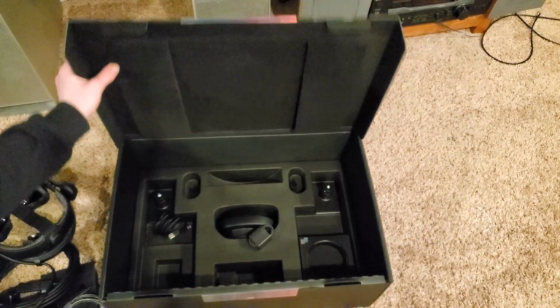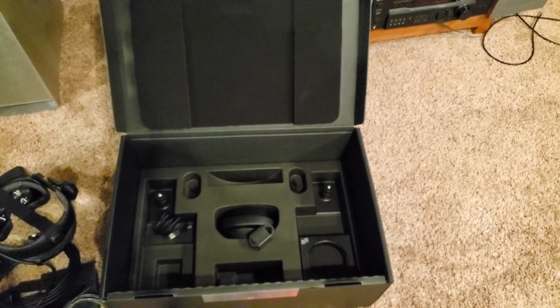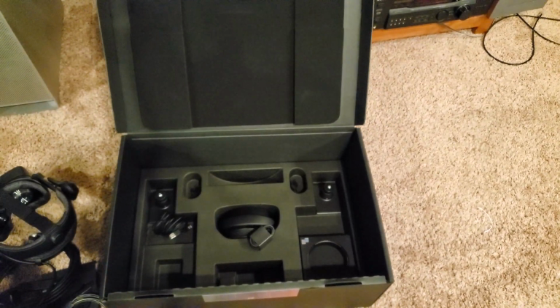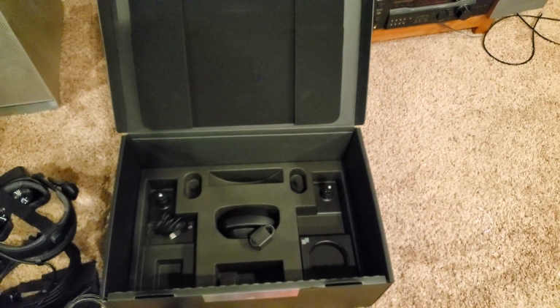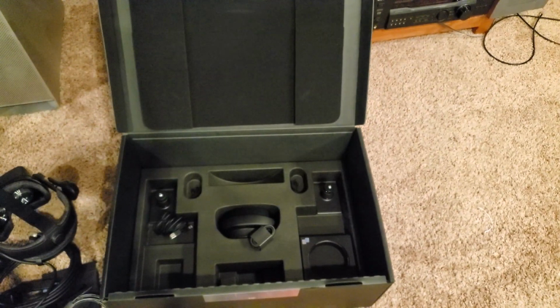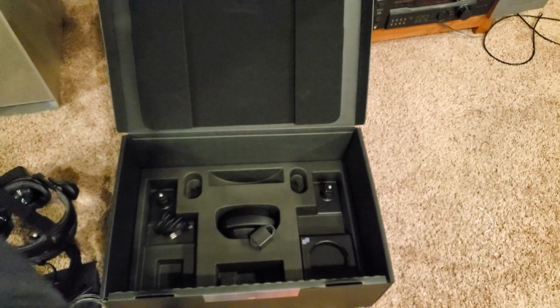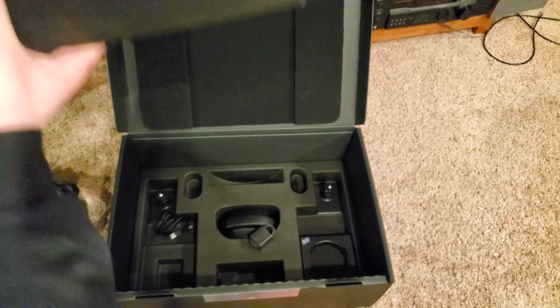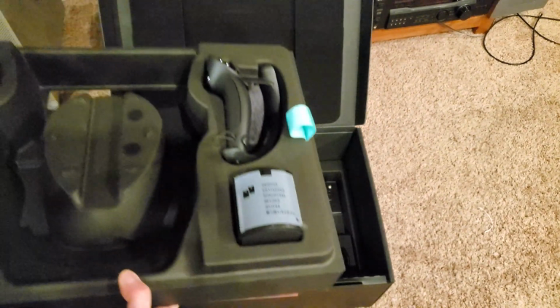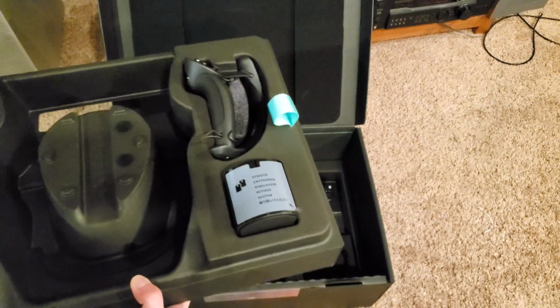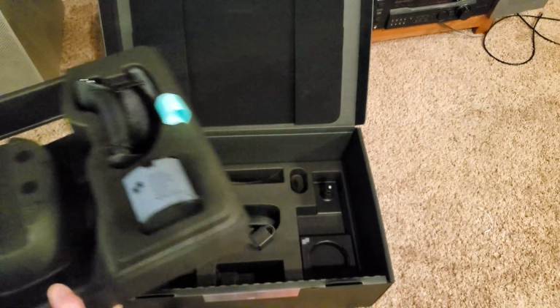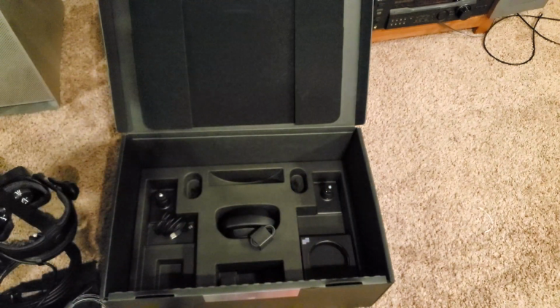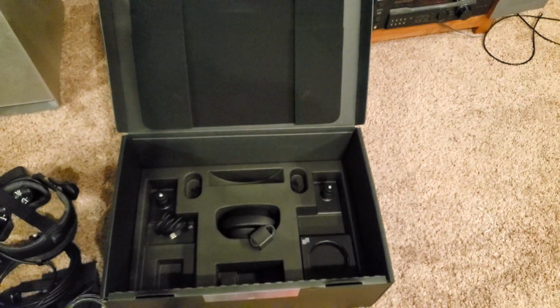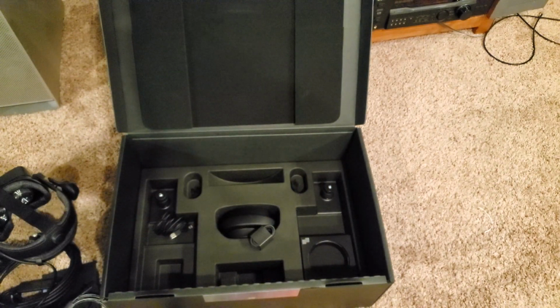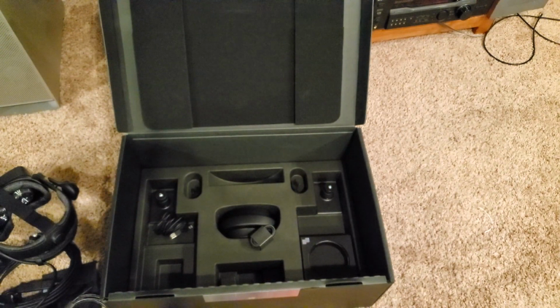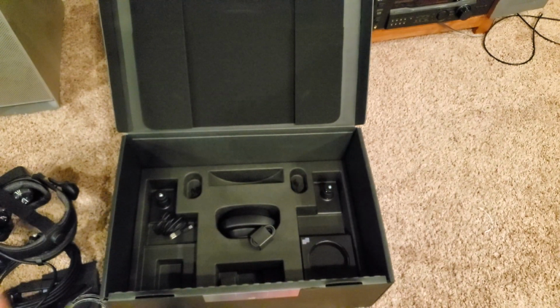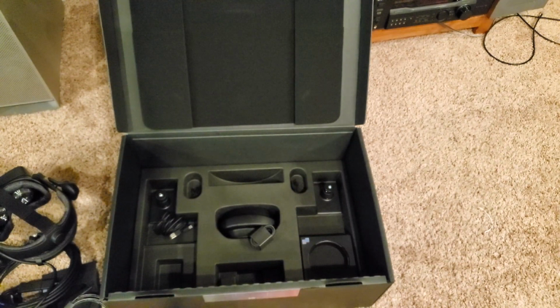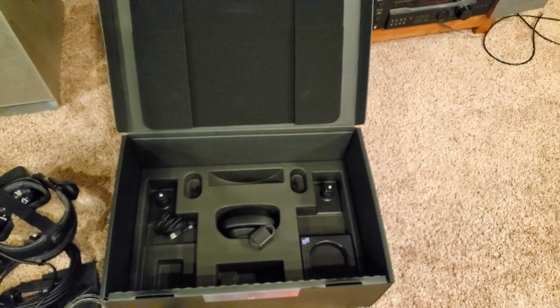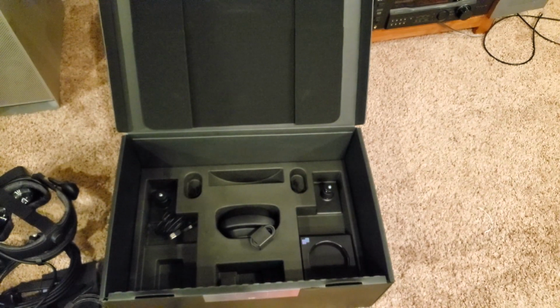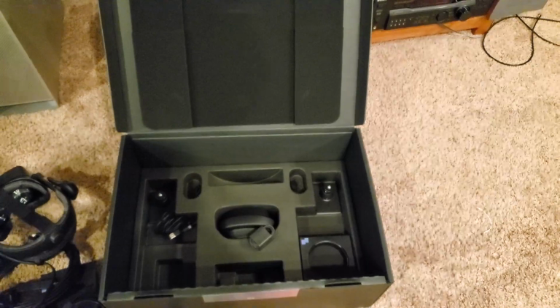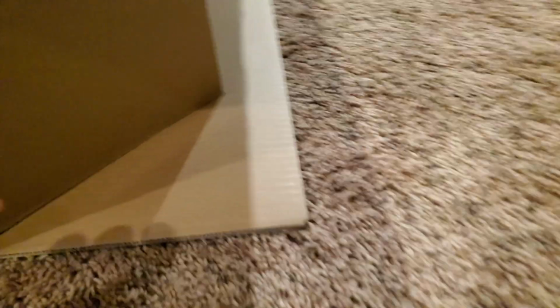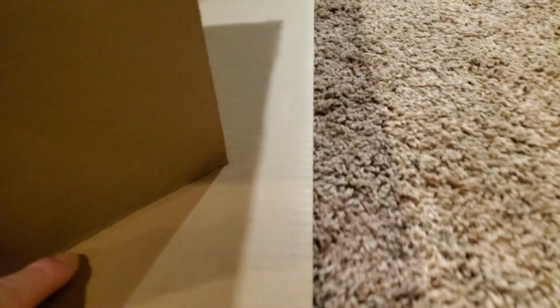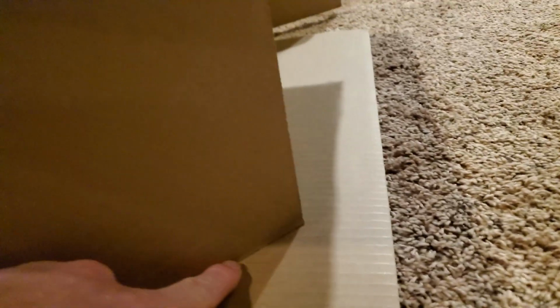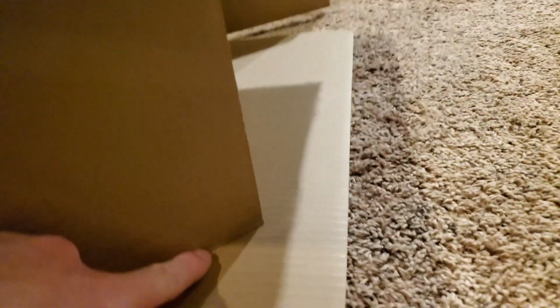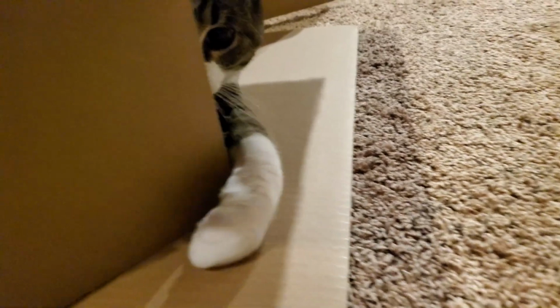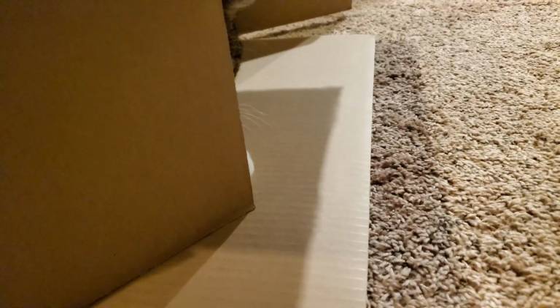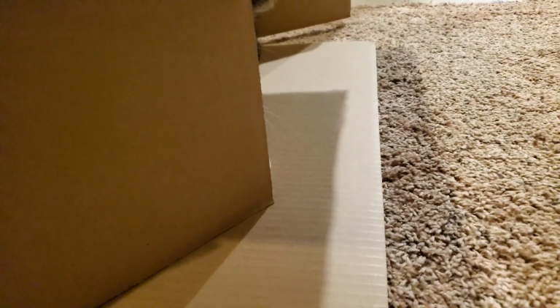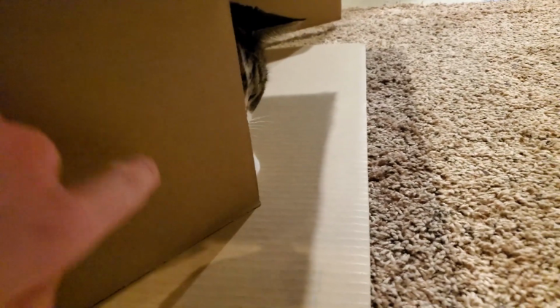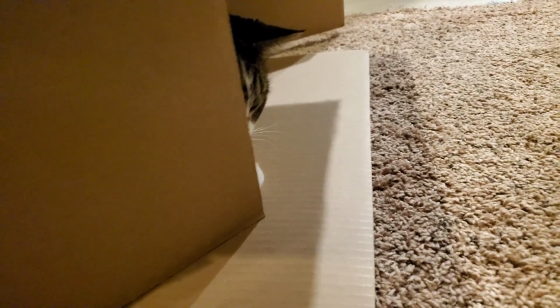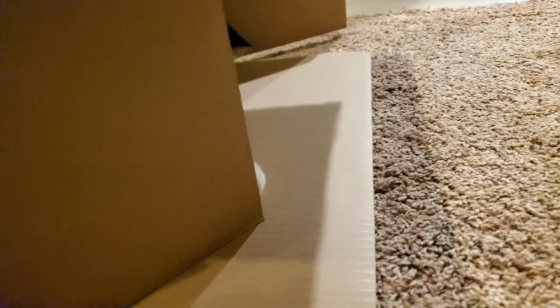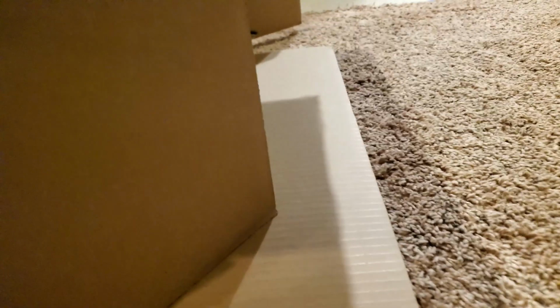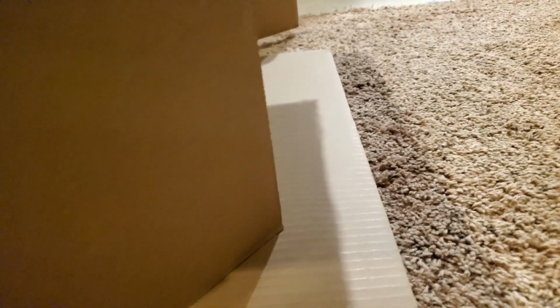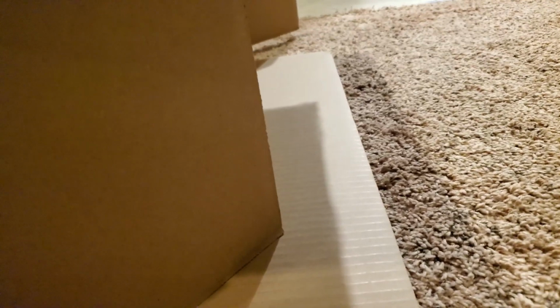I think that's pretty much it. Not a ton here. I'll resume when it's all set up.